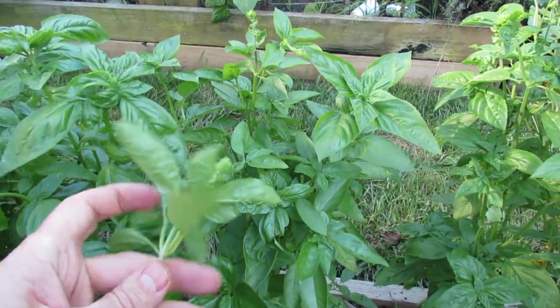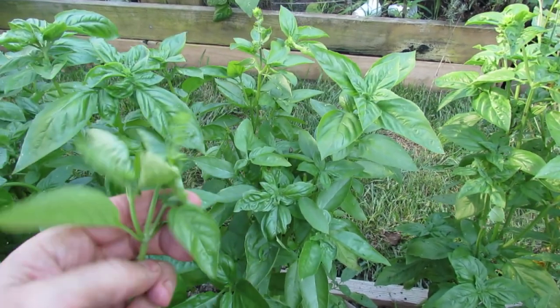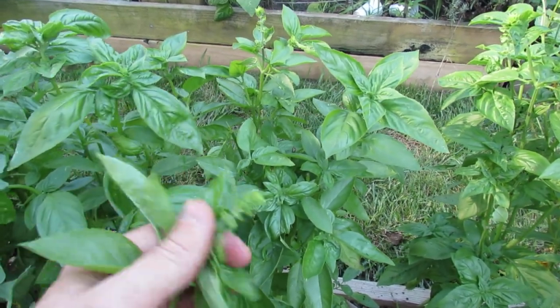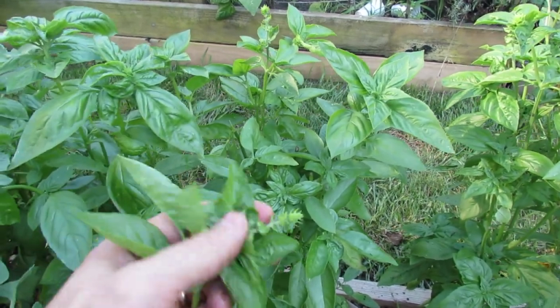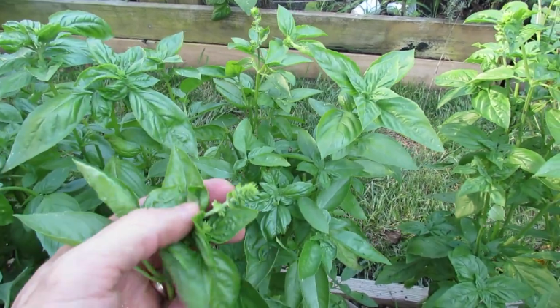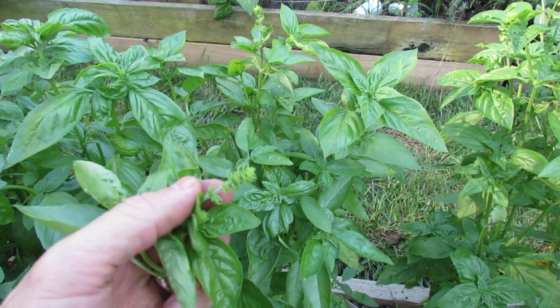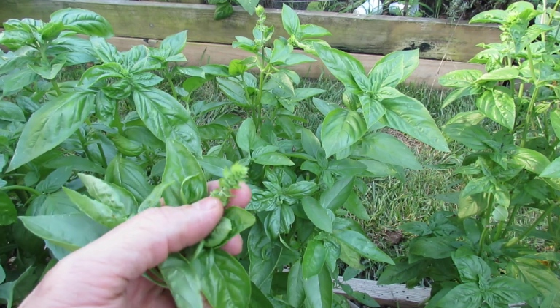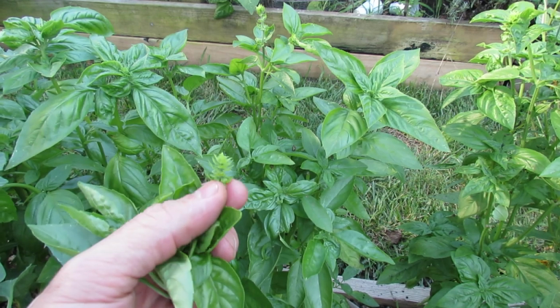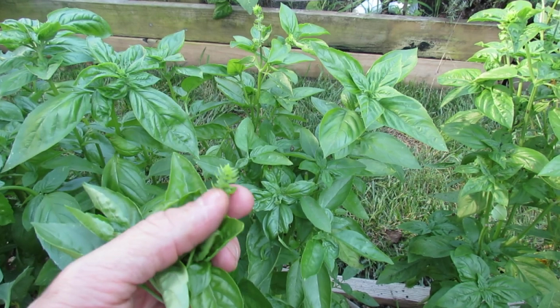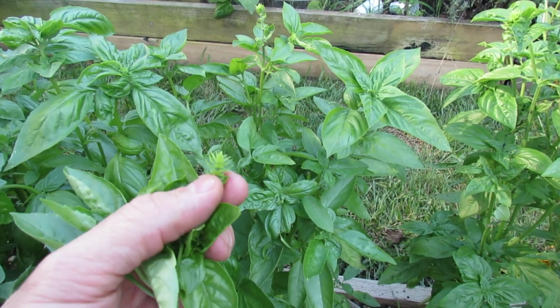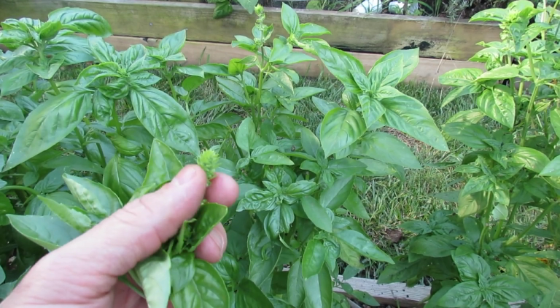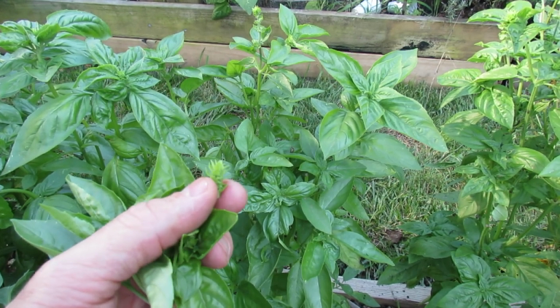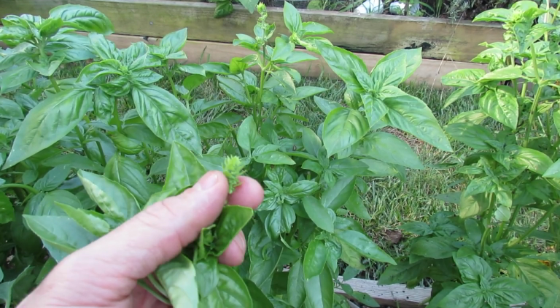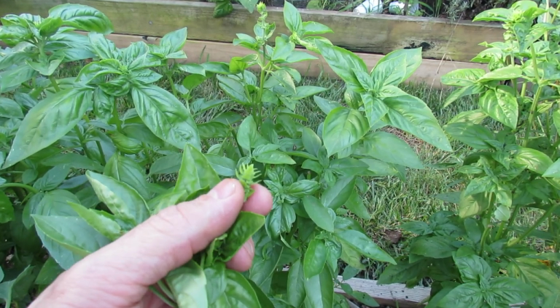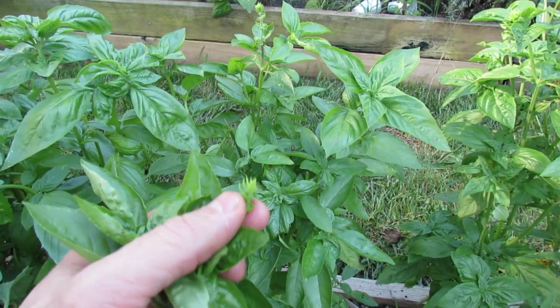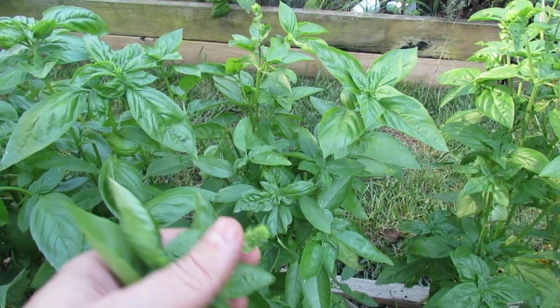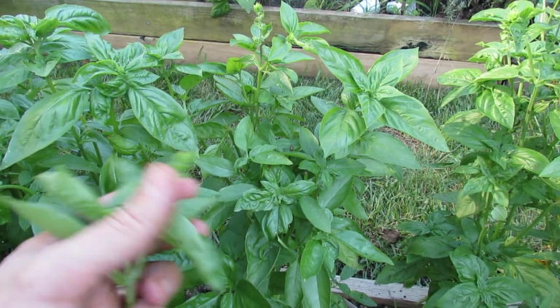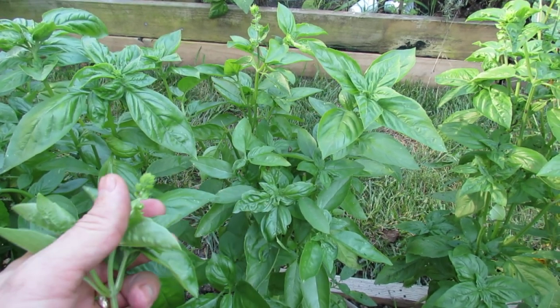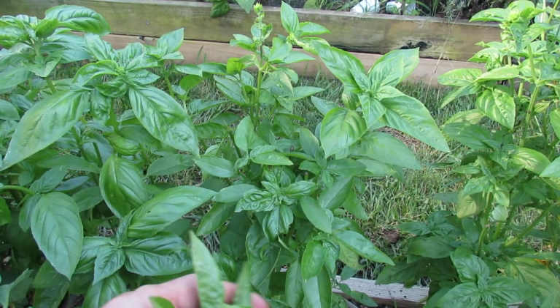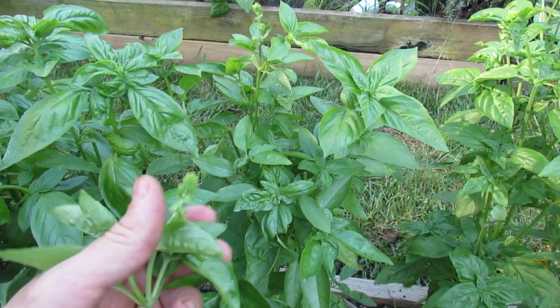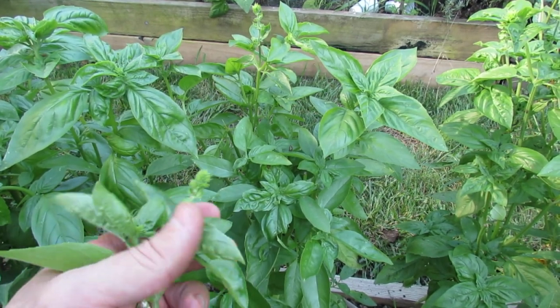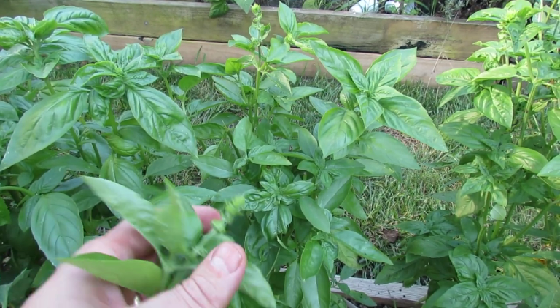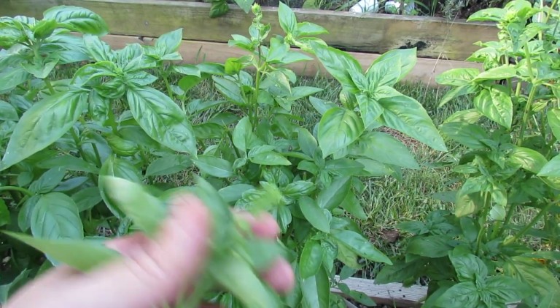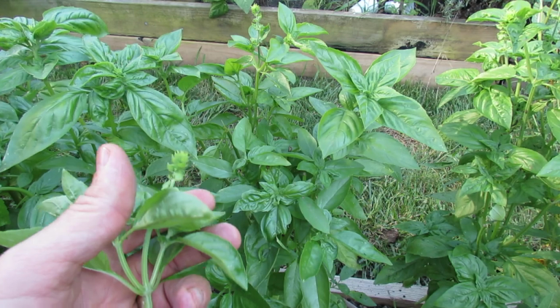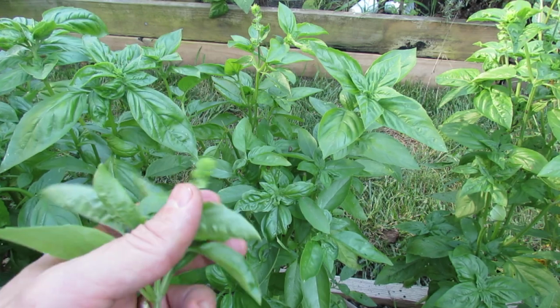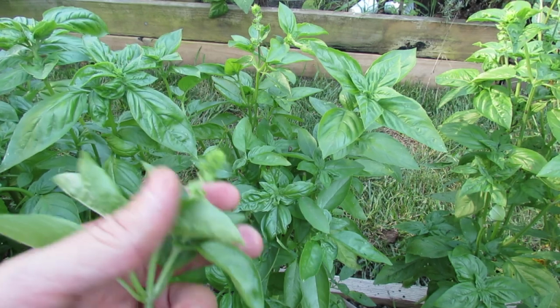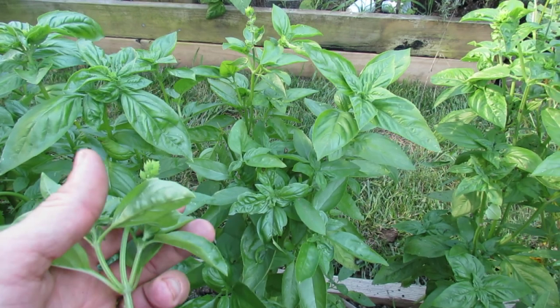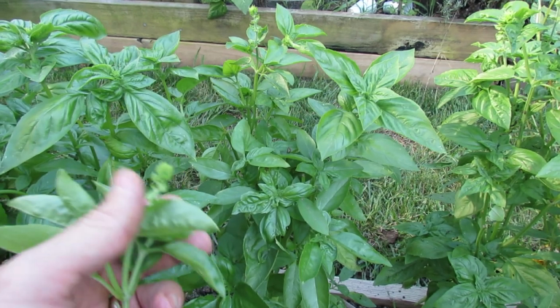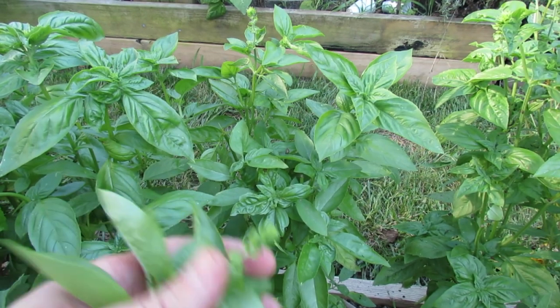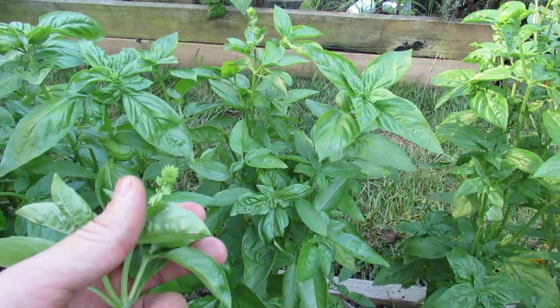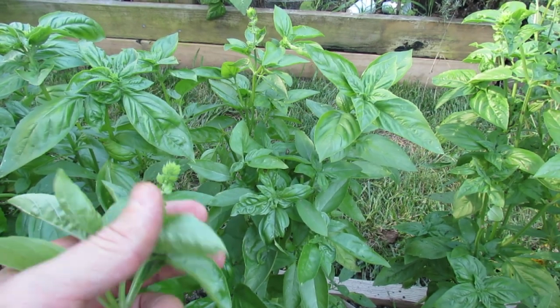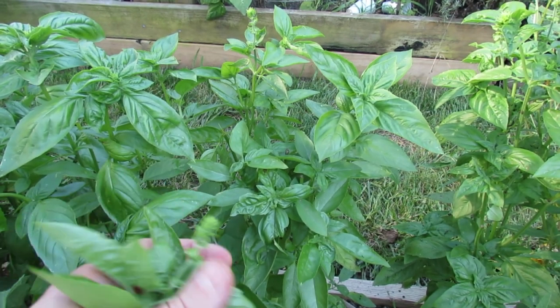Once basil goes to flower it's trying to produce seed, and the flavor and the plant changes — that's really when you want to have other basil in the garden.